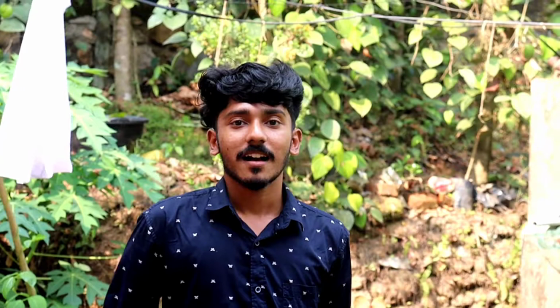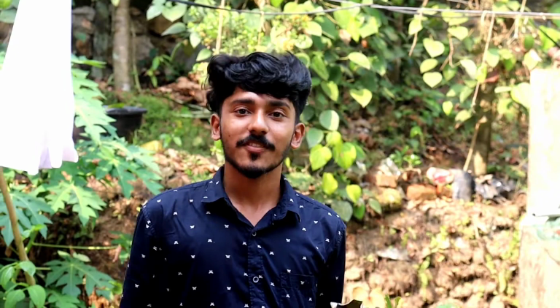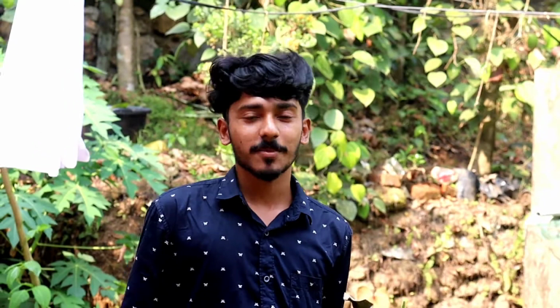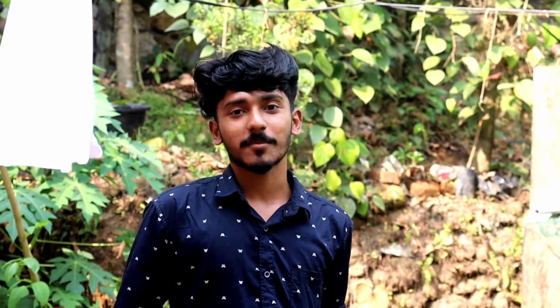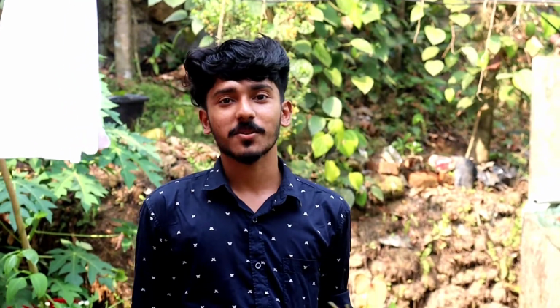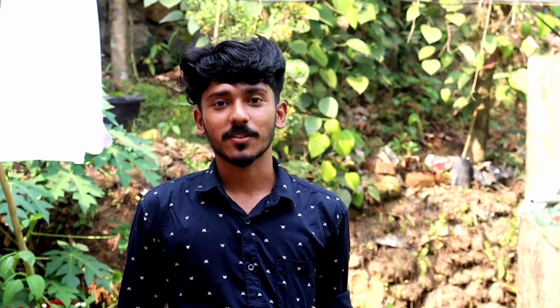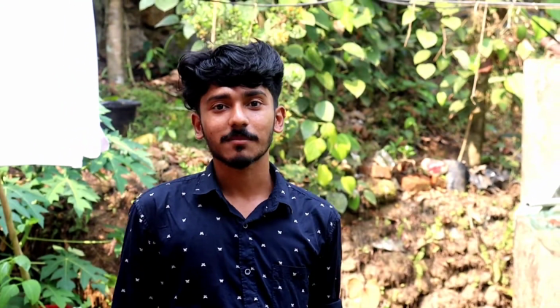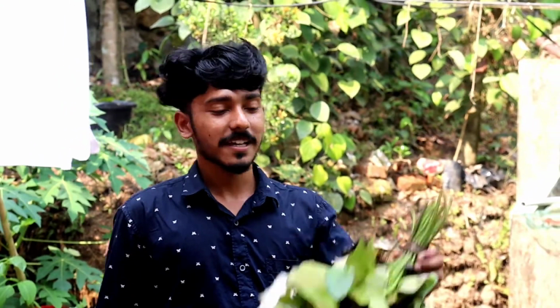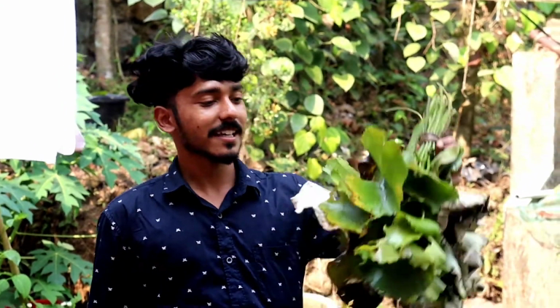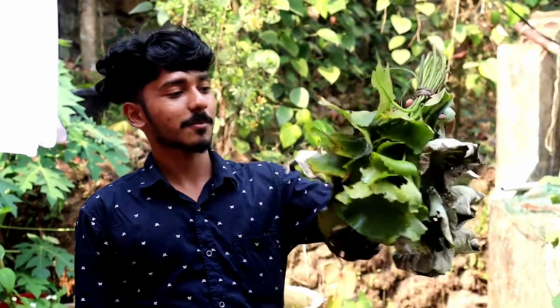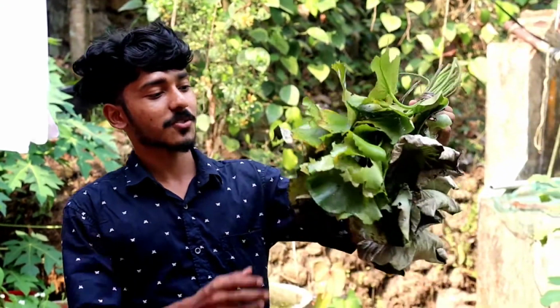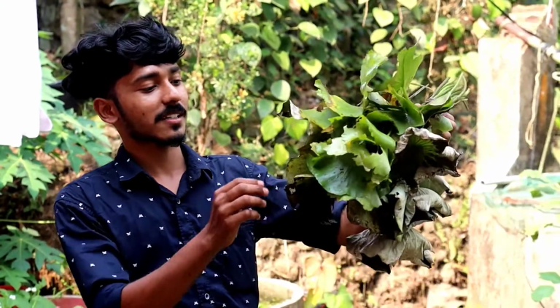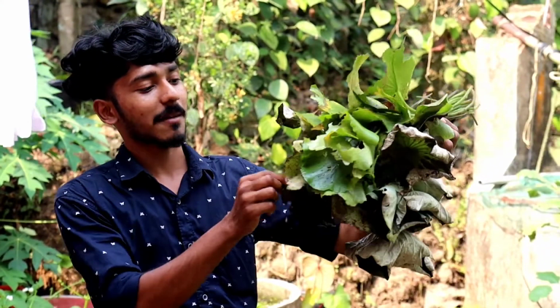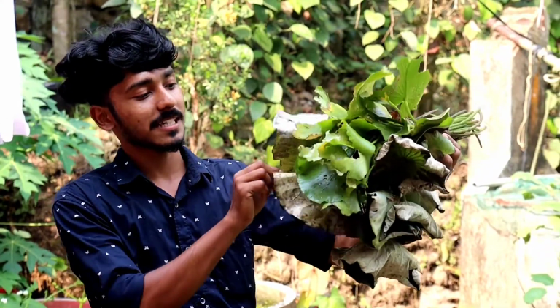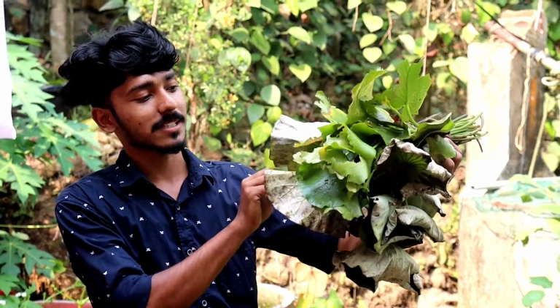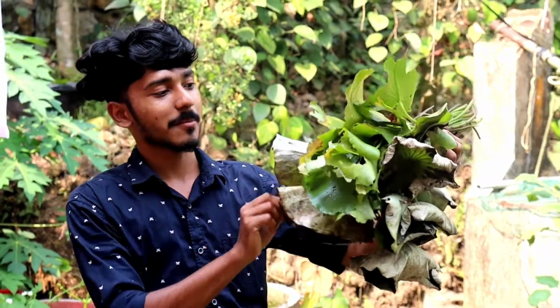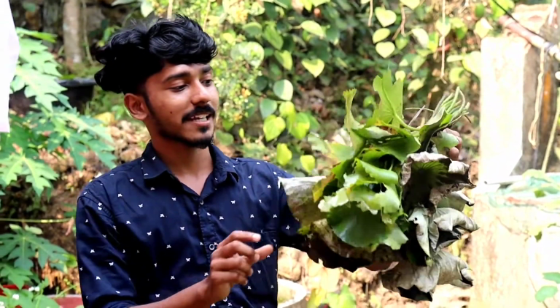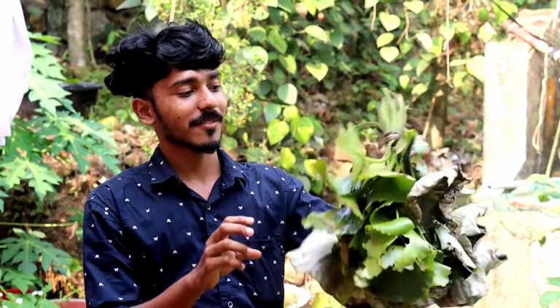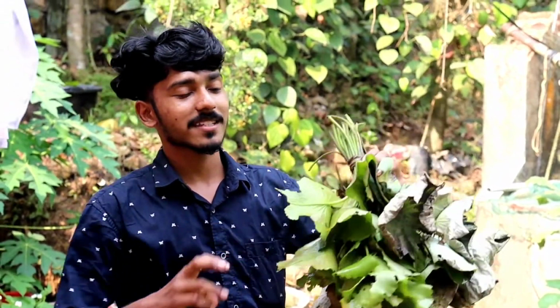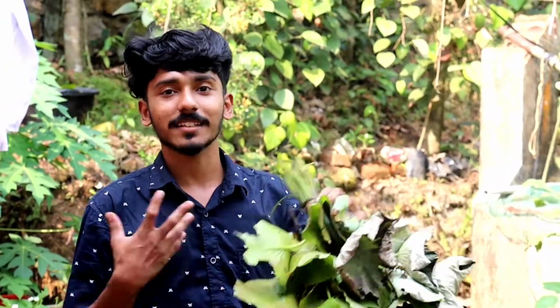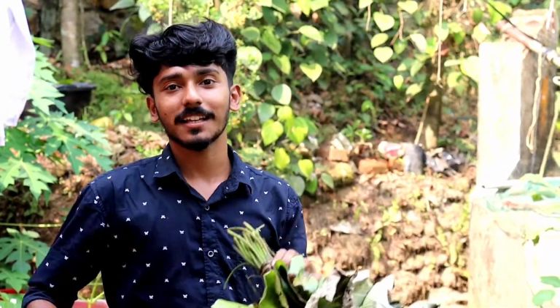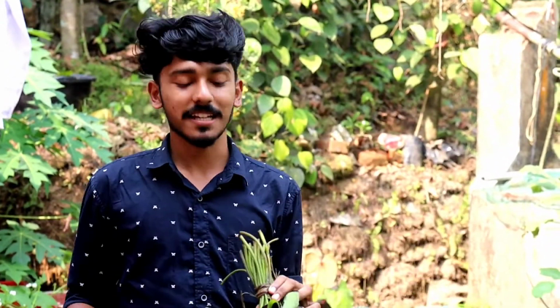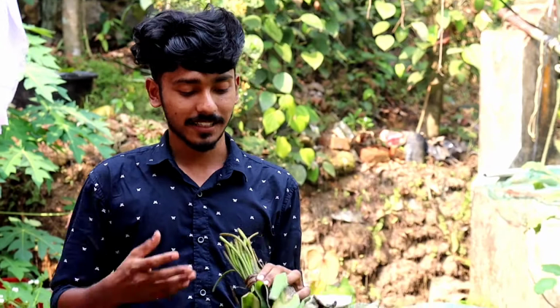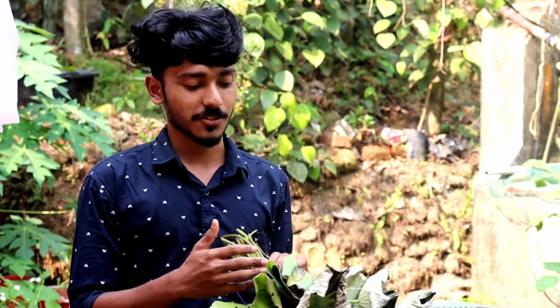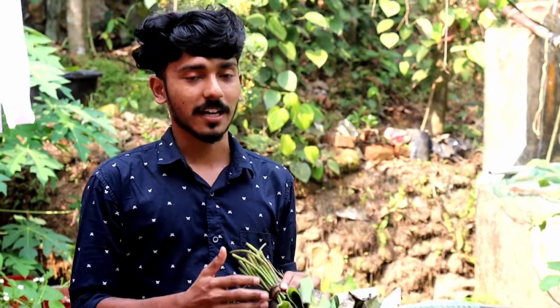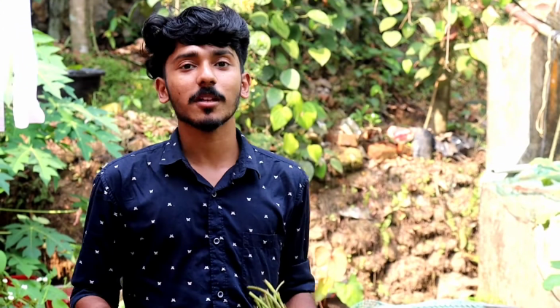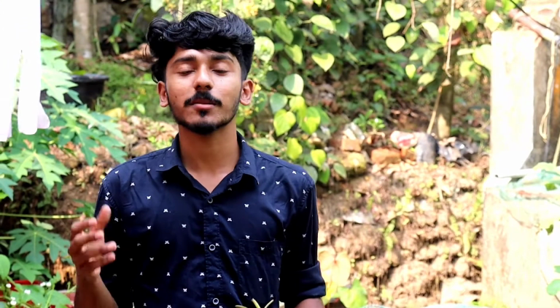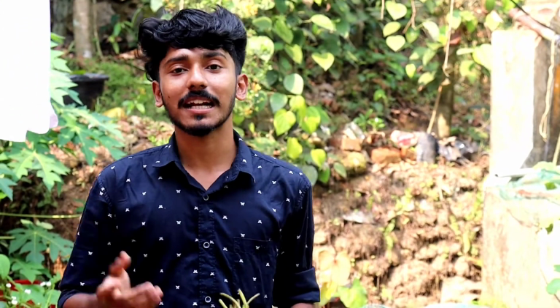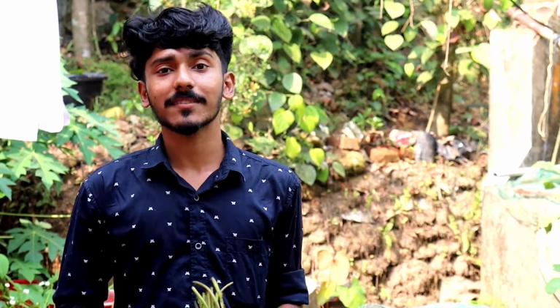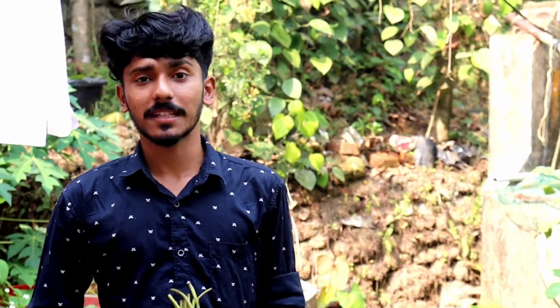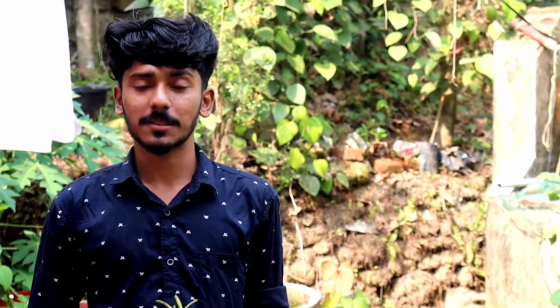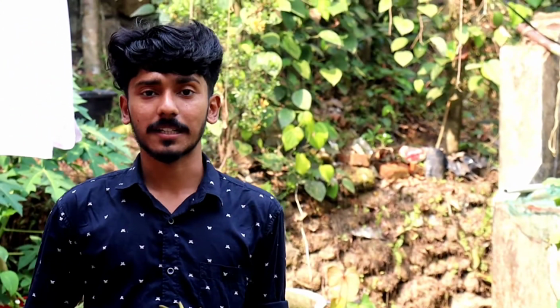Hi friends, we are getting started. Why did we come to the wall? We were cutting leaves in Tamil. We were cutting leaves and we got cut leaves.